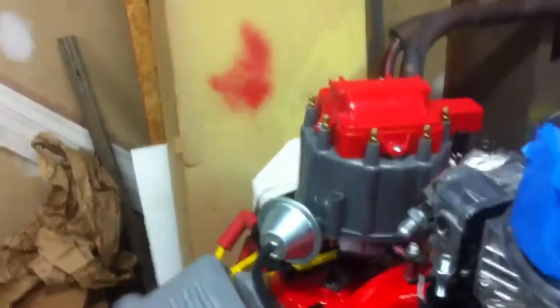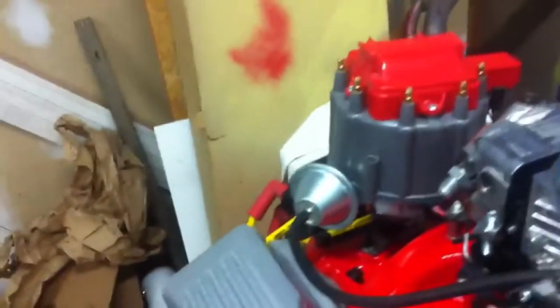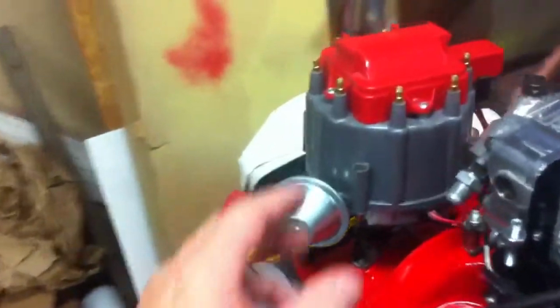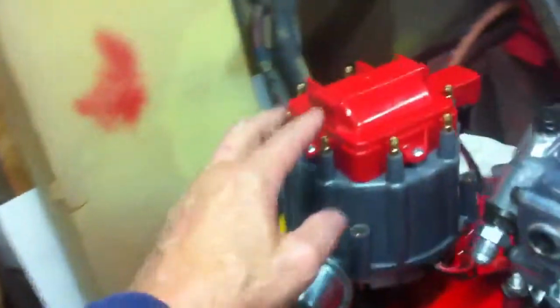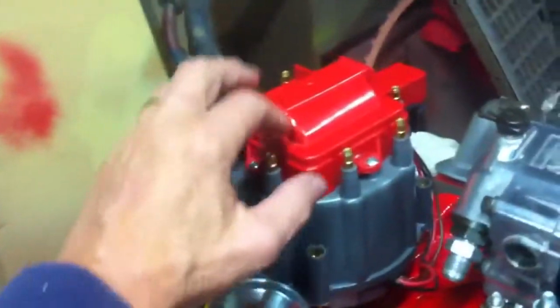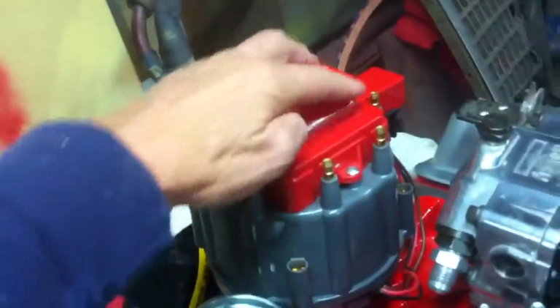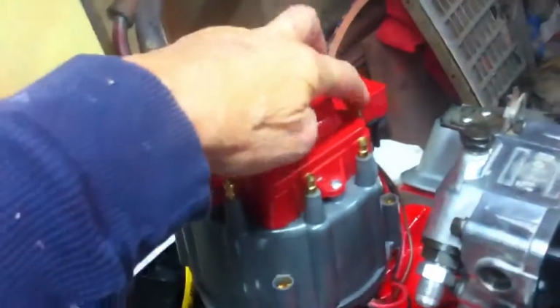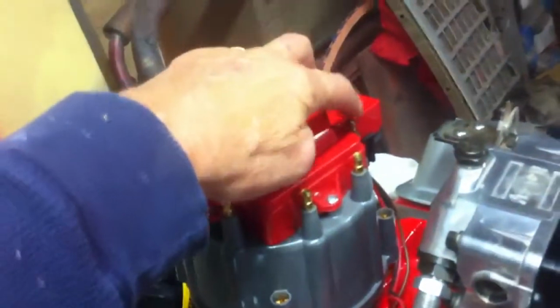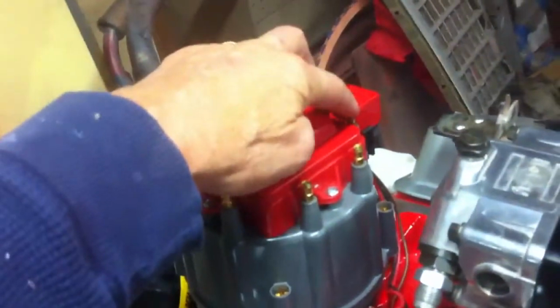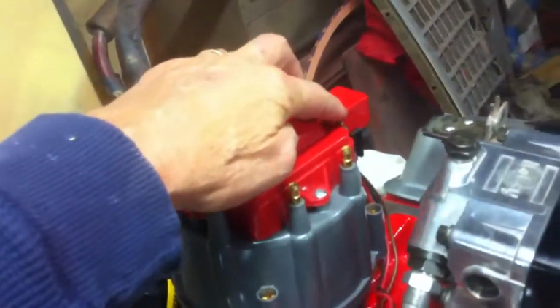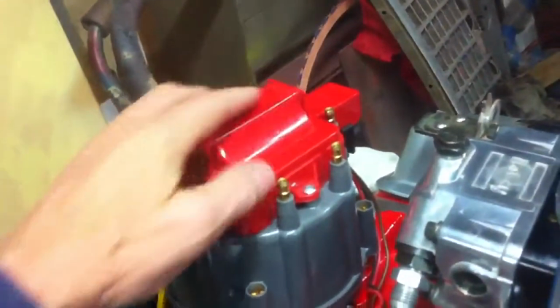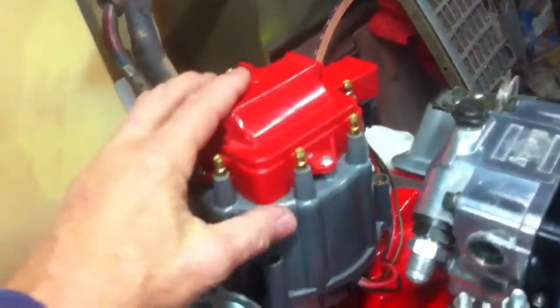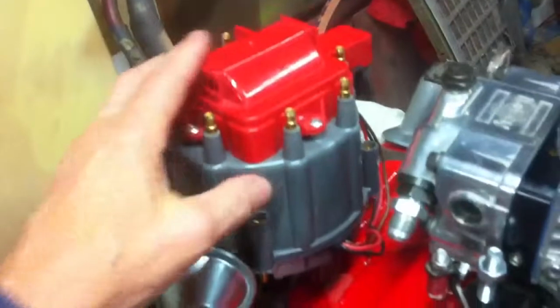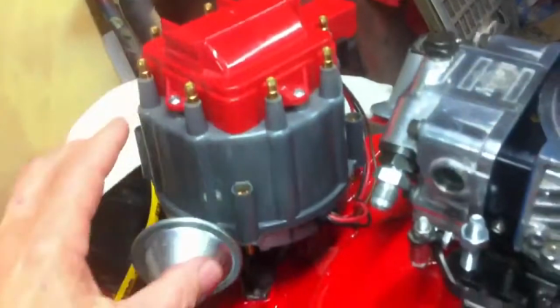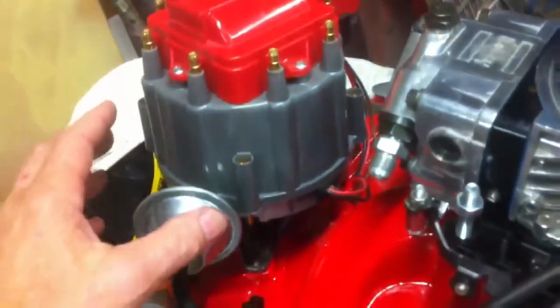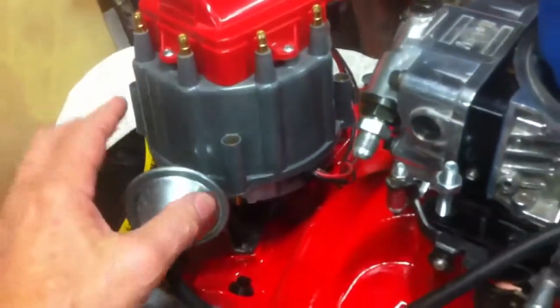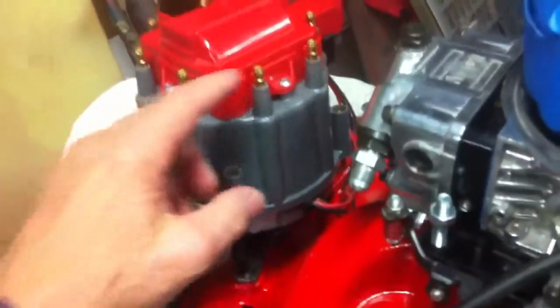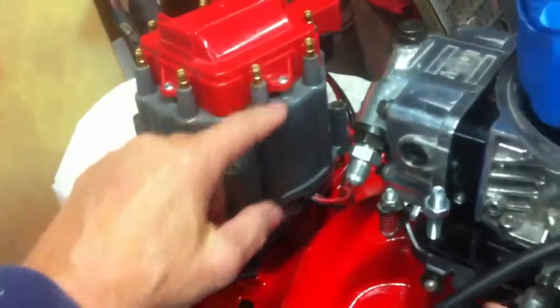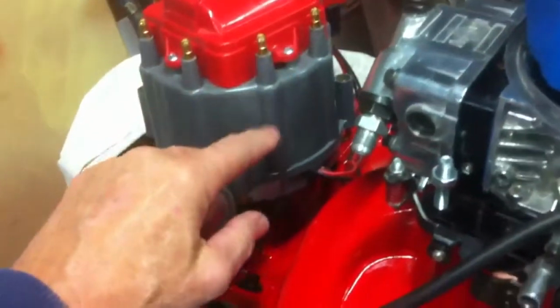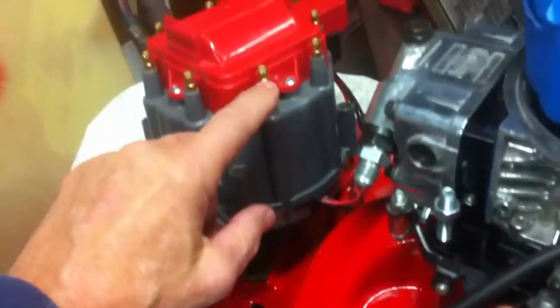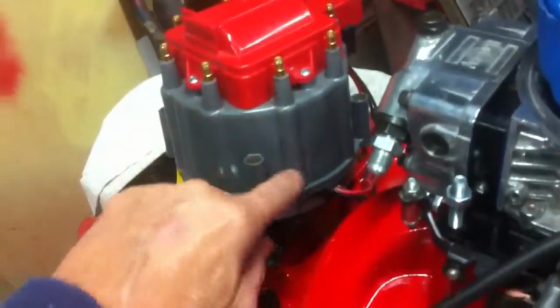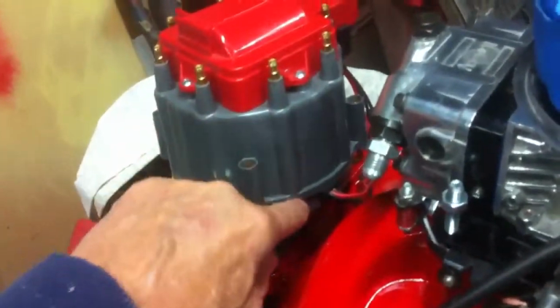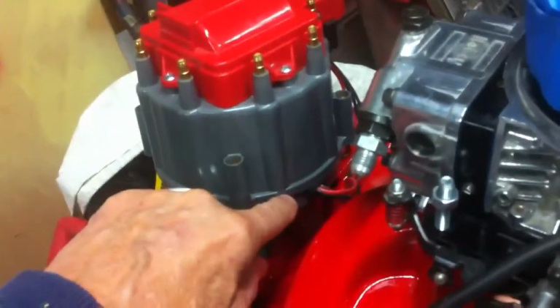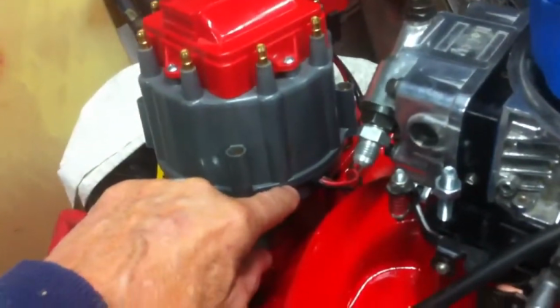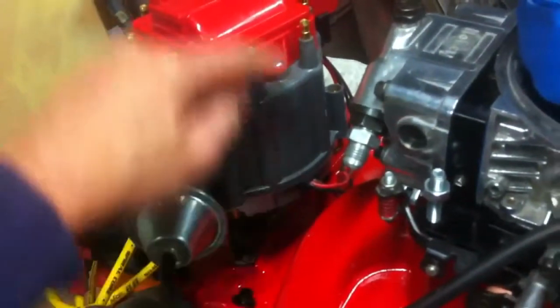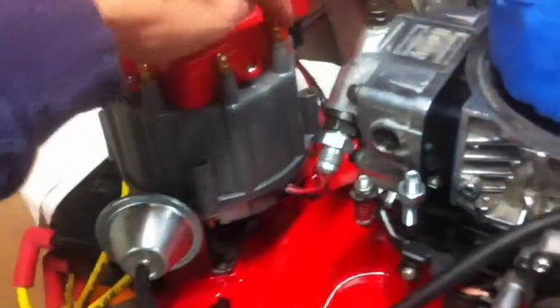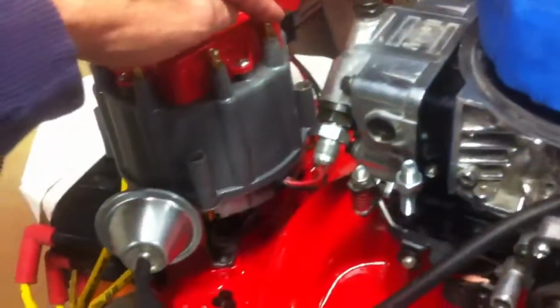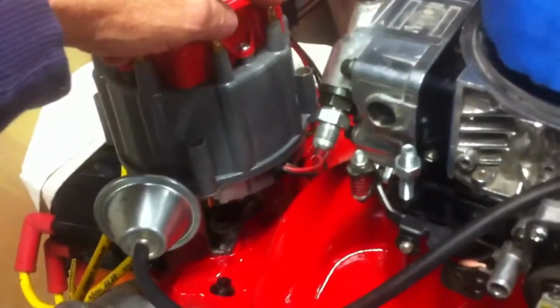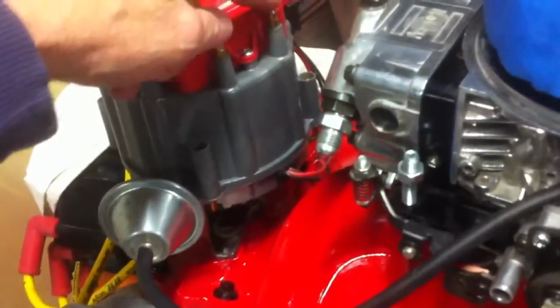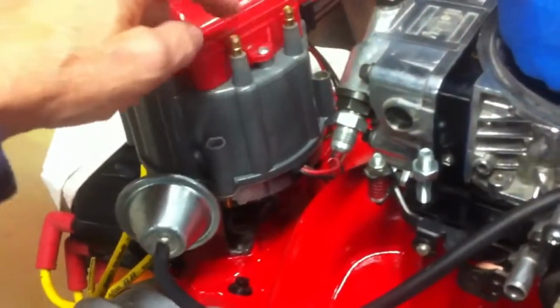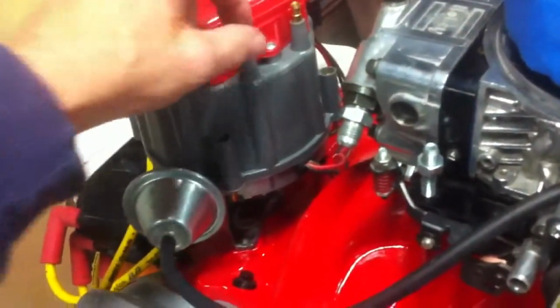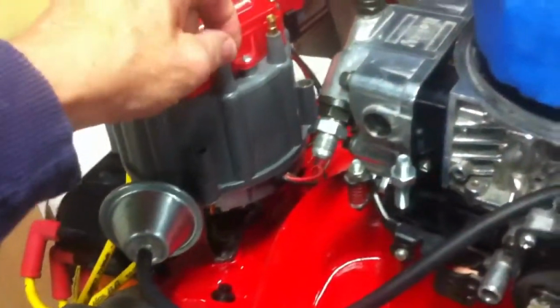New cap — the other one had a bad terminal up on top of it. And I also changed the number one wire over here. I'll change the wiring on it.